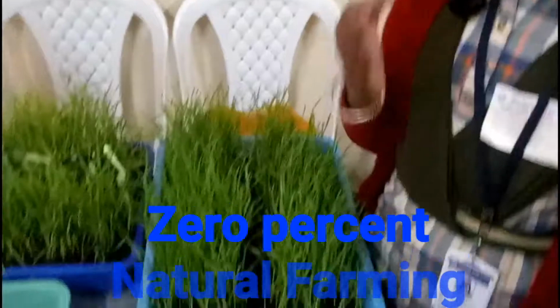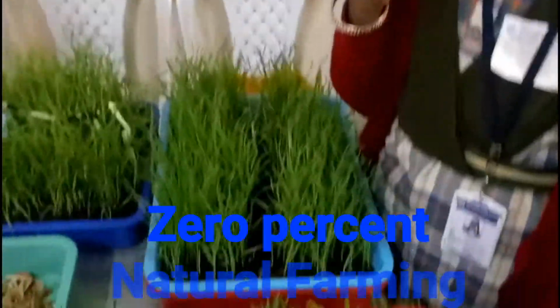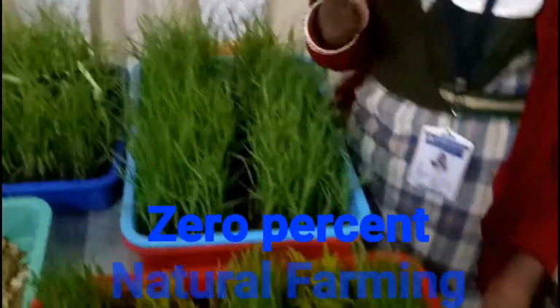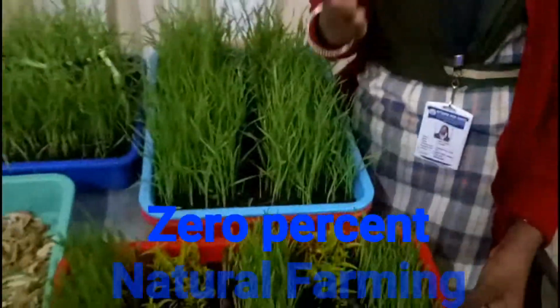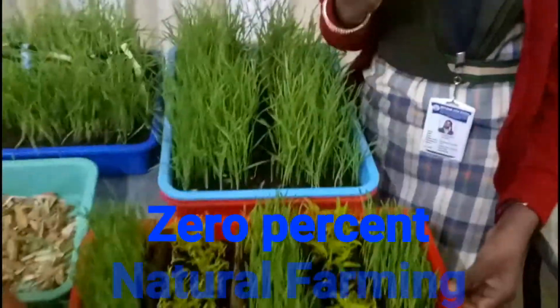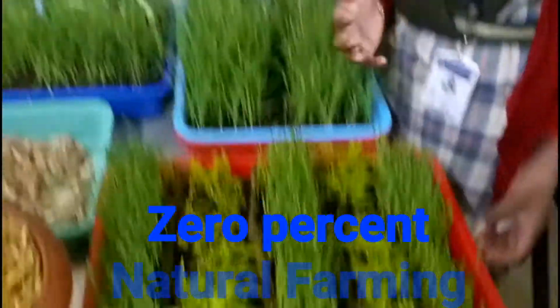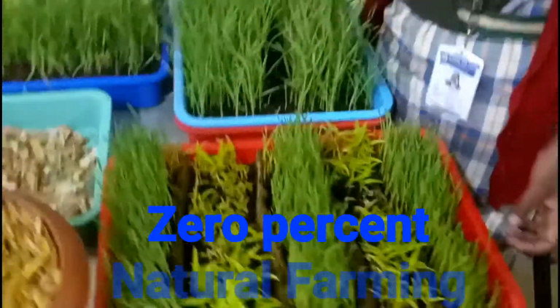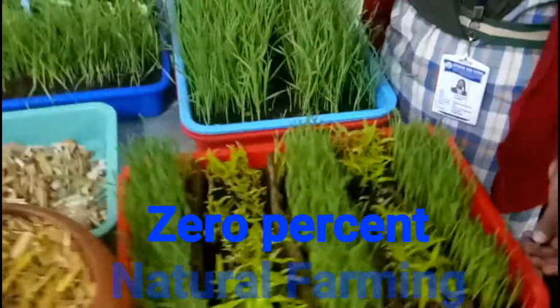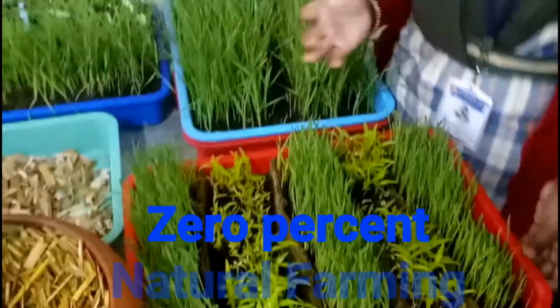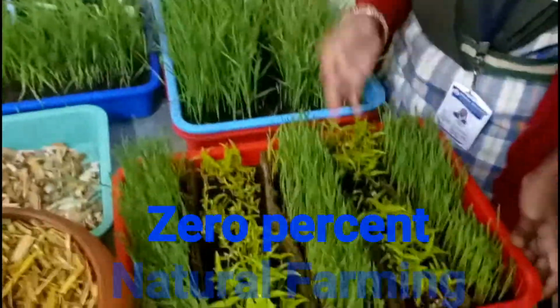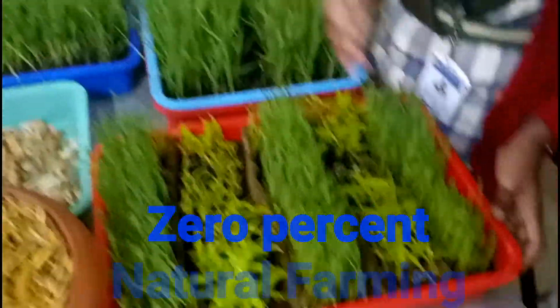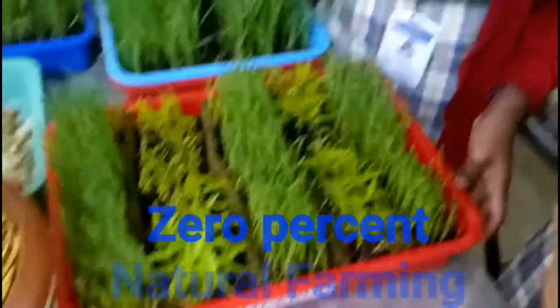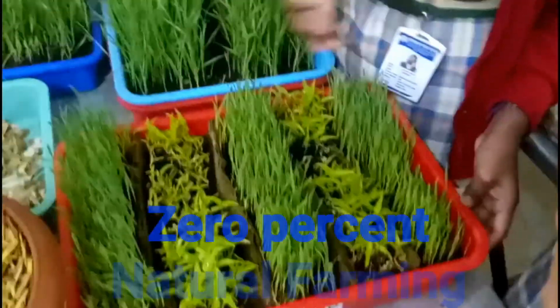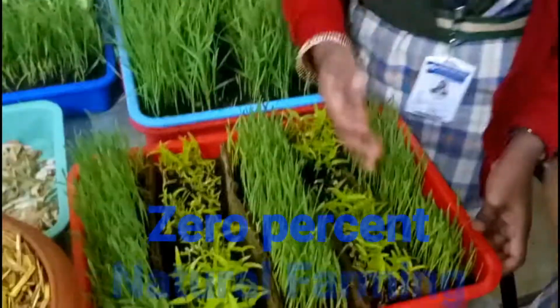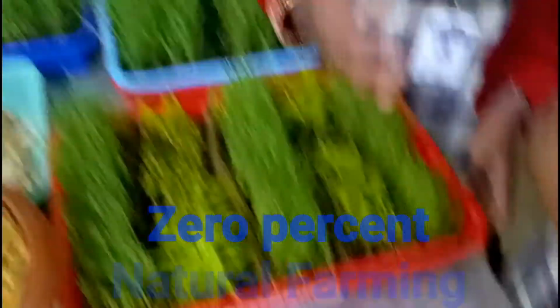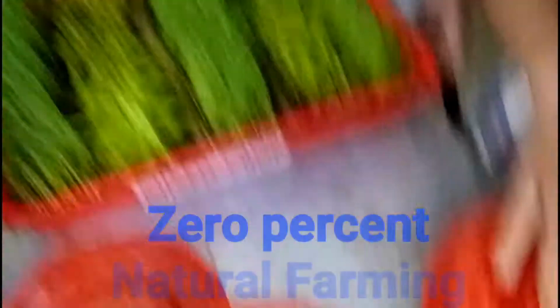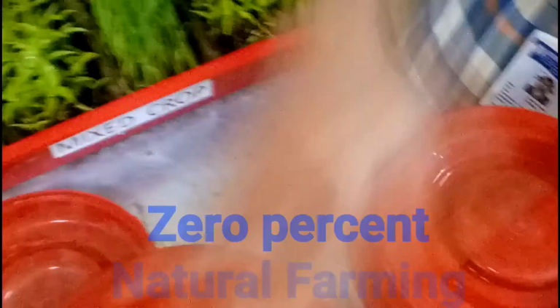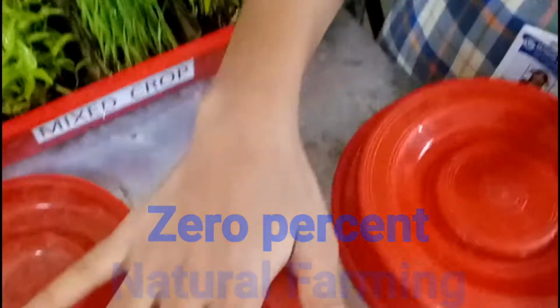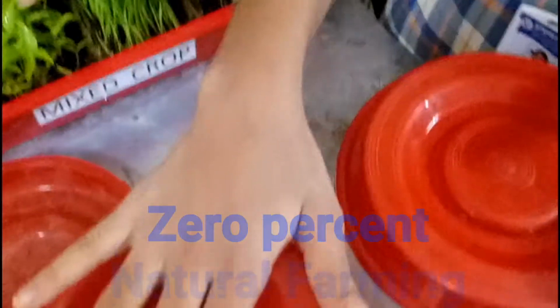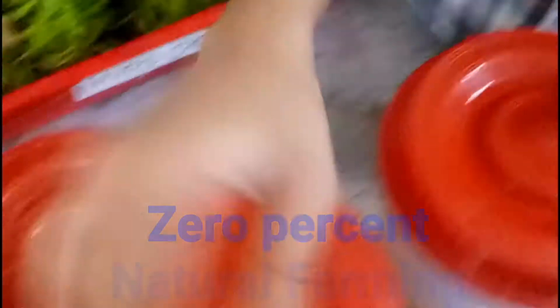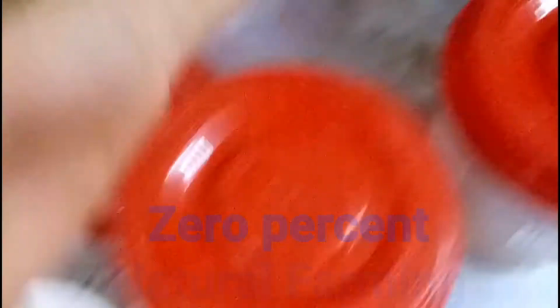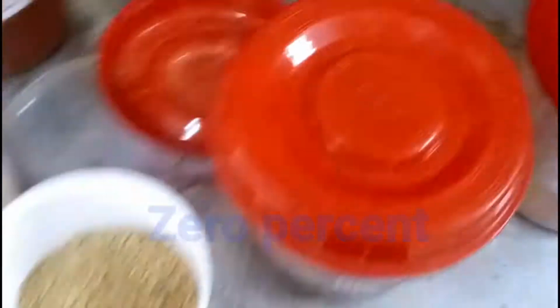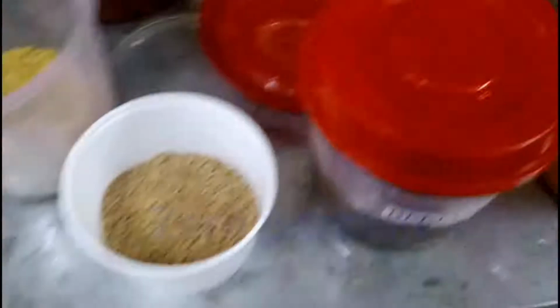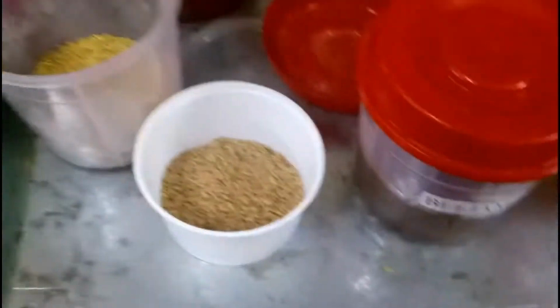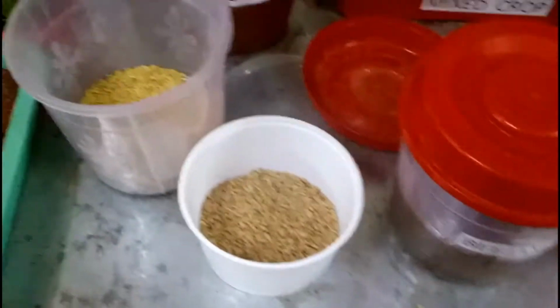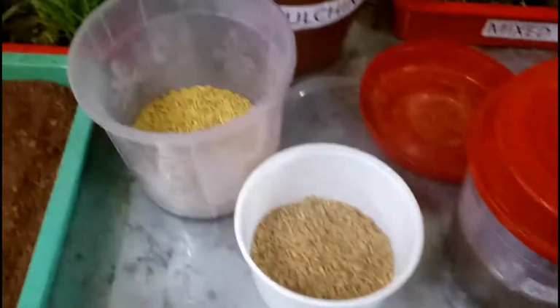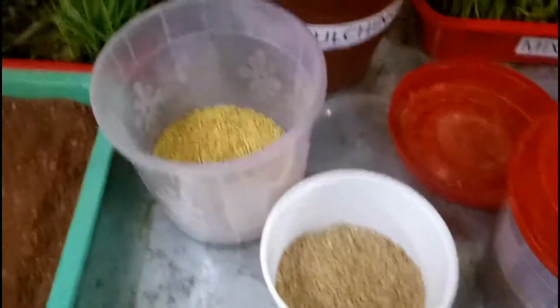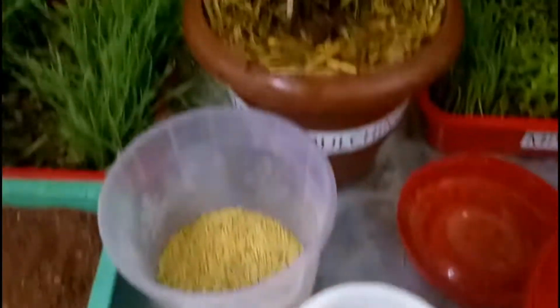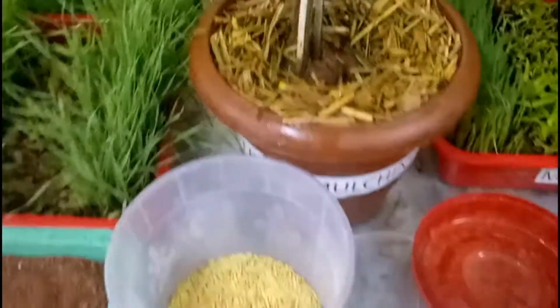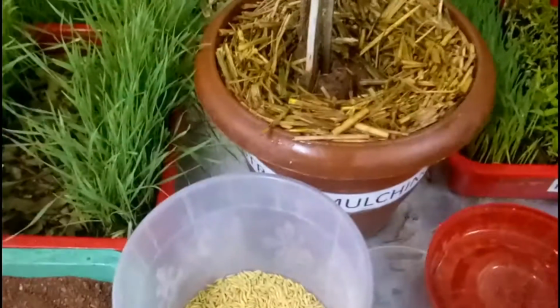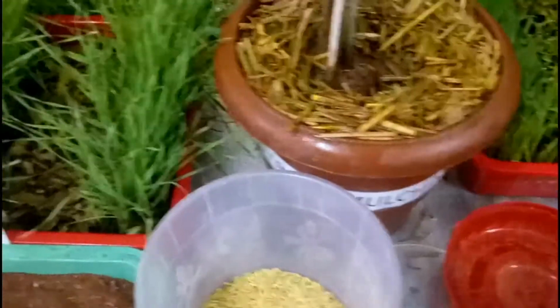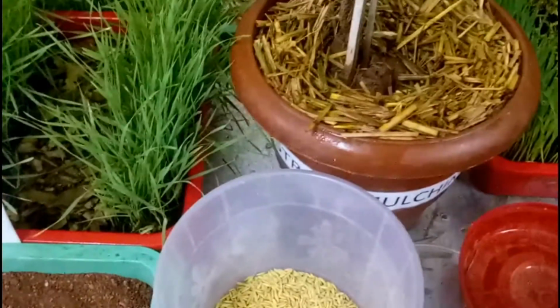There are four pillars of Zero Budget Natural Farming: Jeeva Amrita, Beeja Amrita, Acharya Dhanamachi, and Vapasa Moisture.